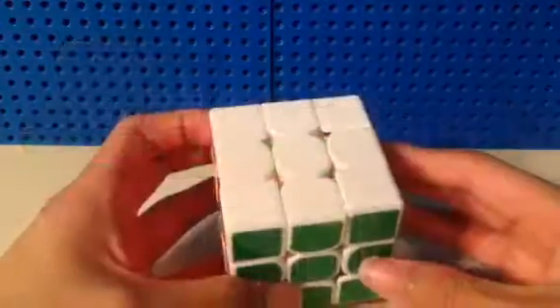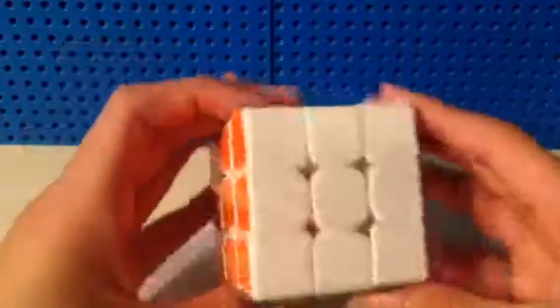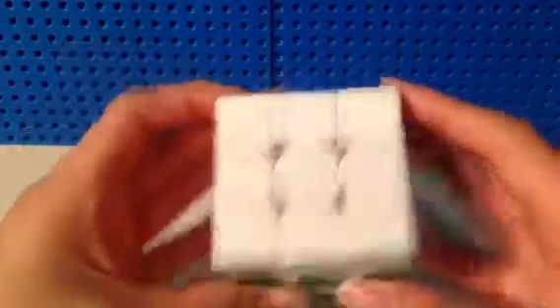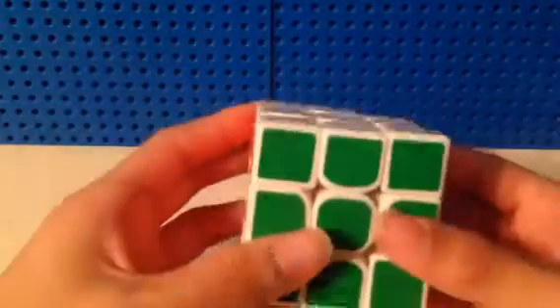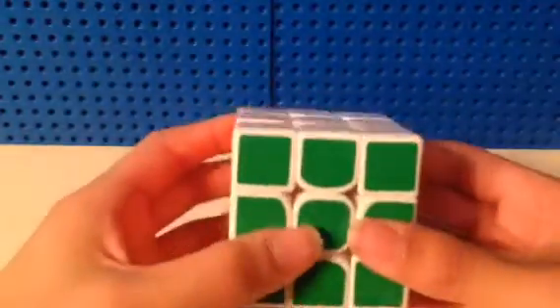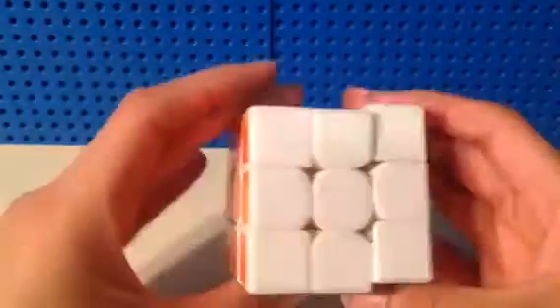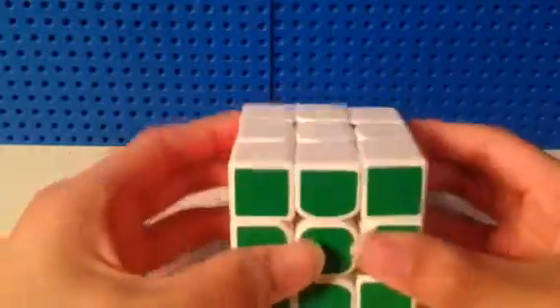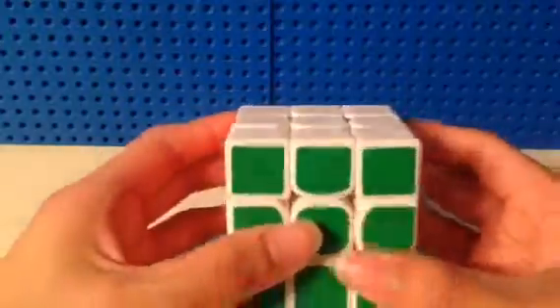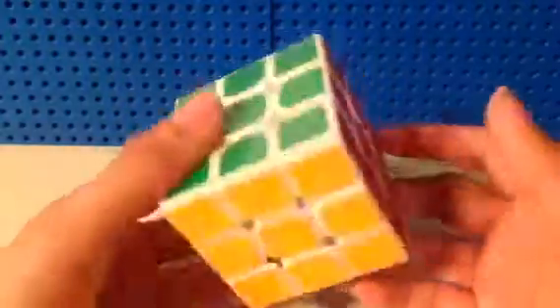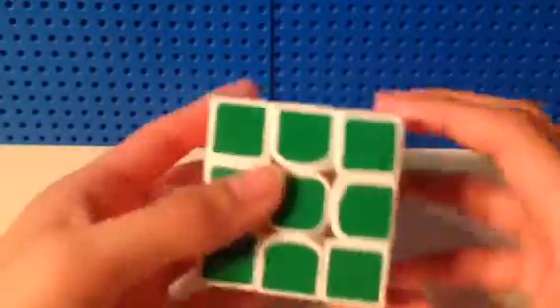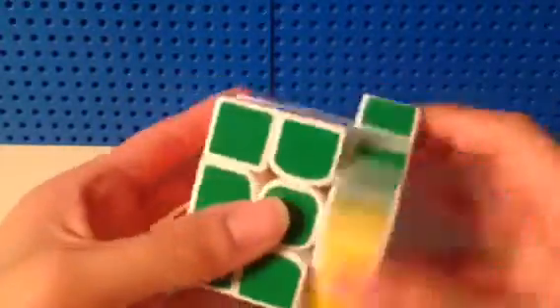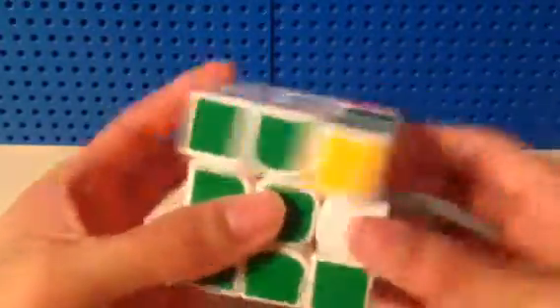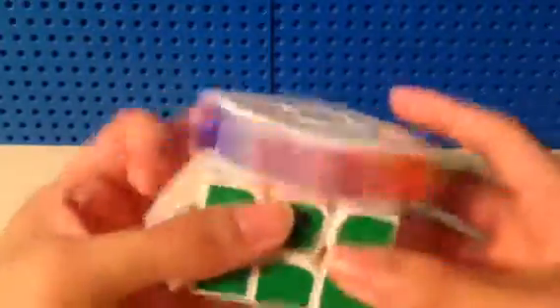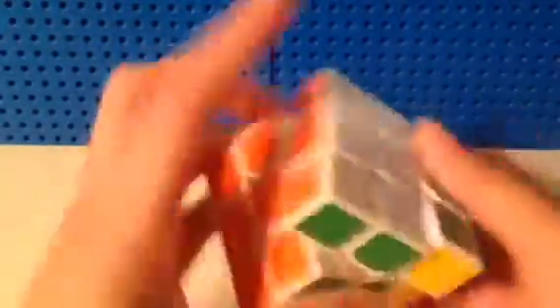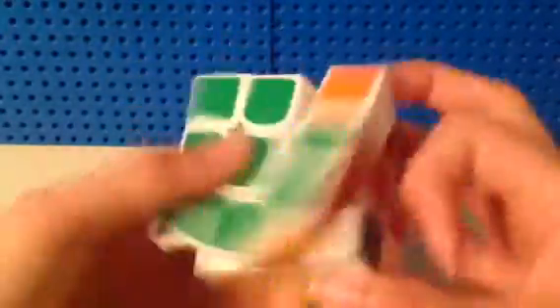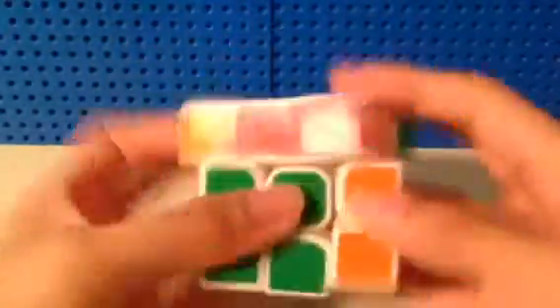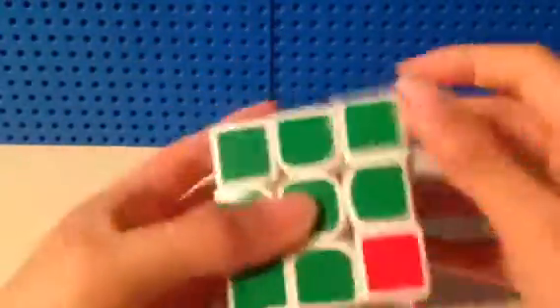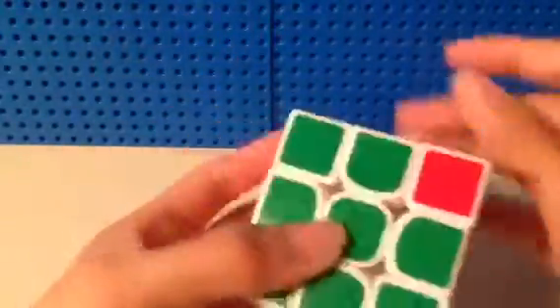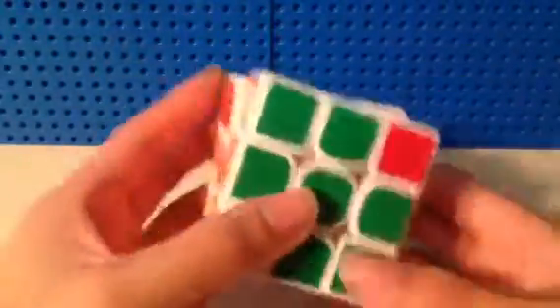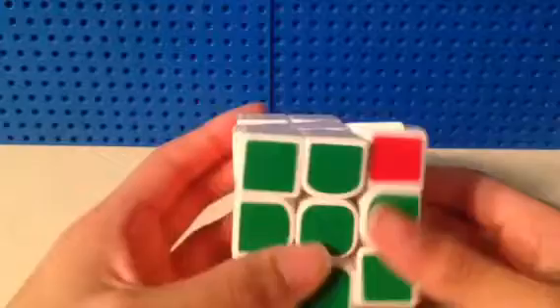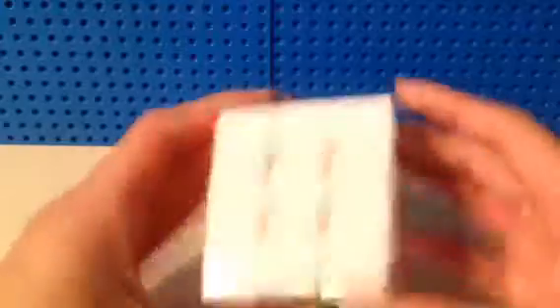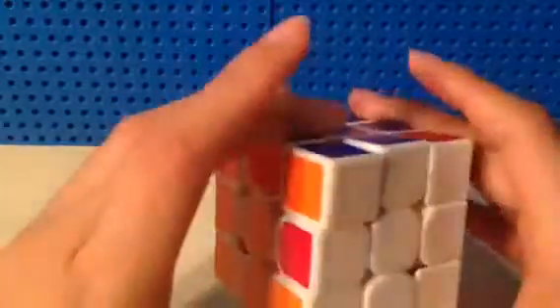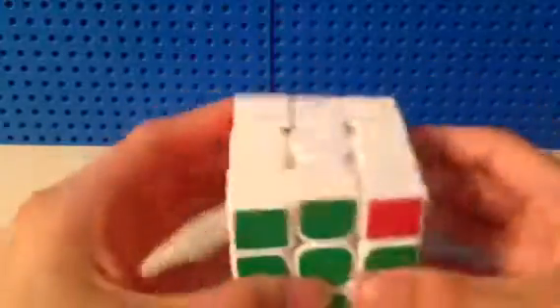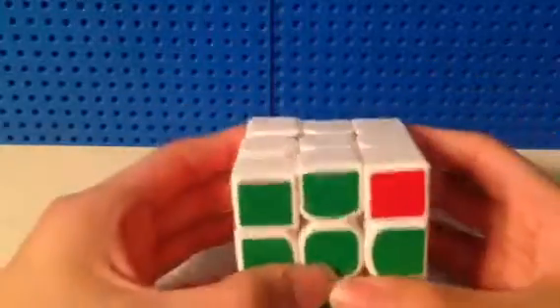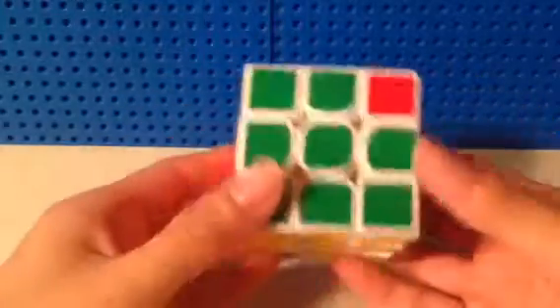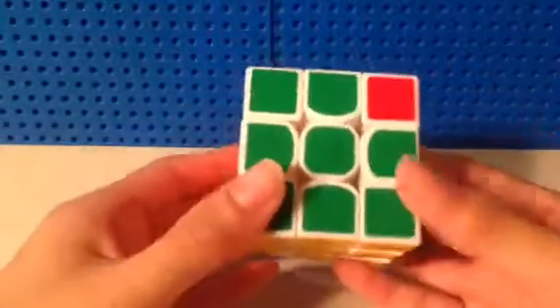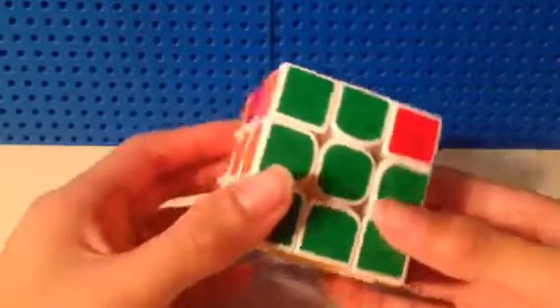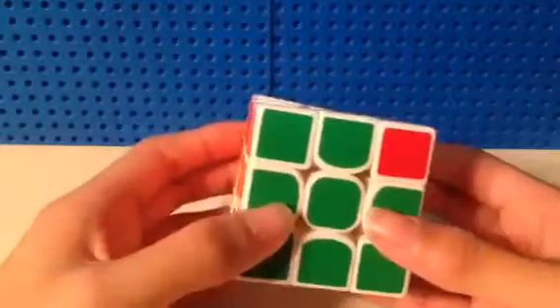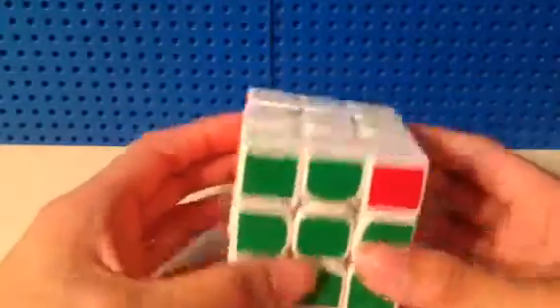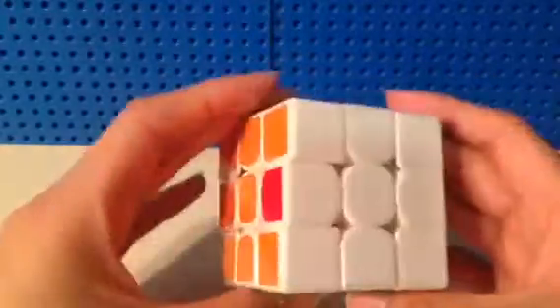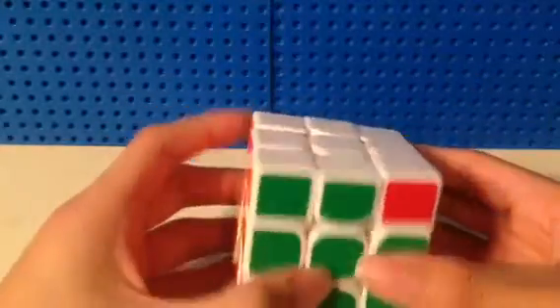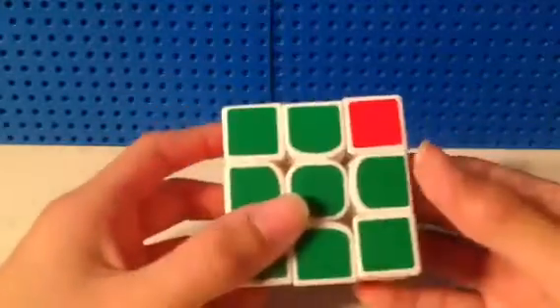Starting off with 3x3, my main is this white Valk 3. I'm hoping to get a sub-15 average and a sub-13 single.